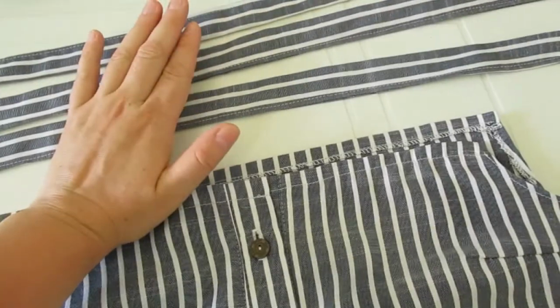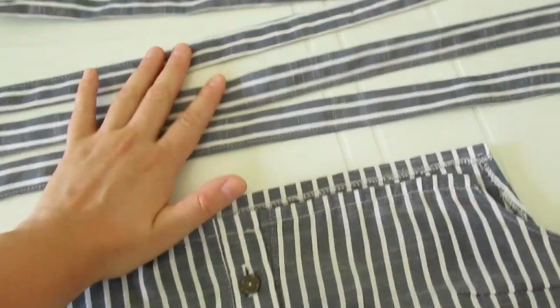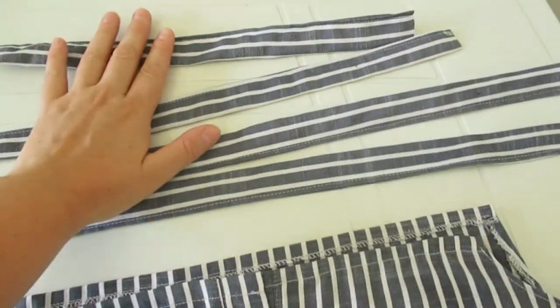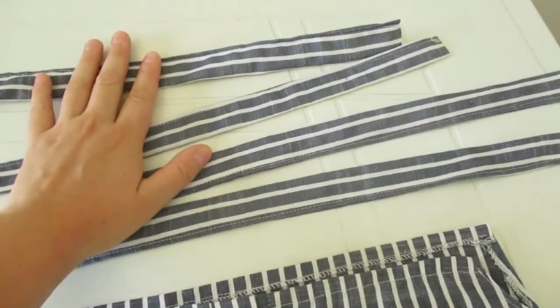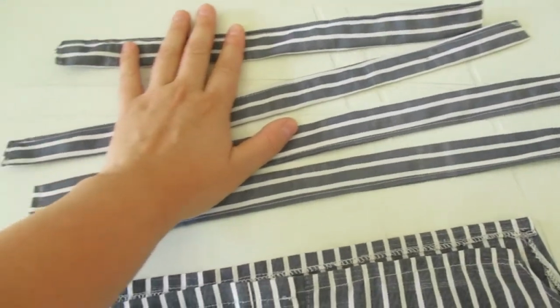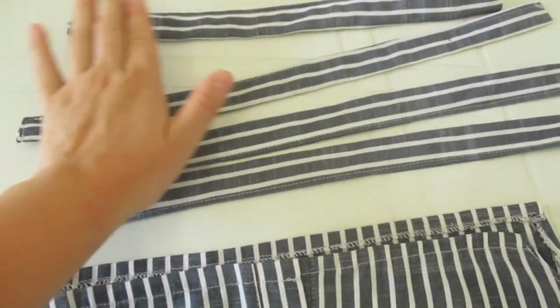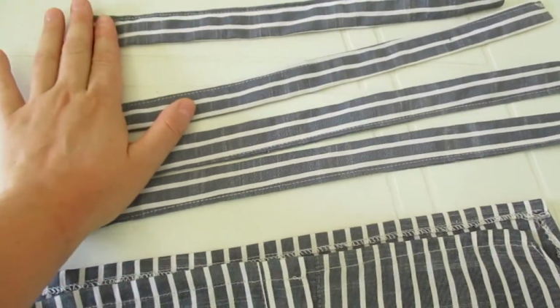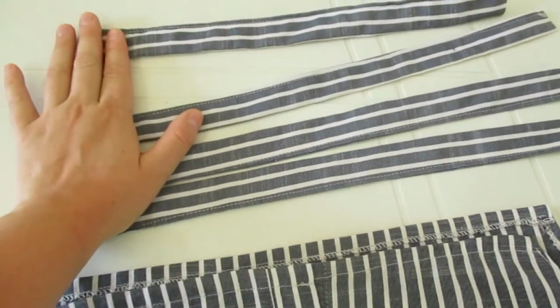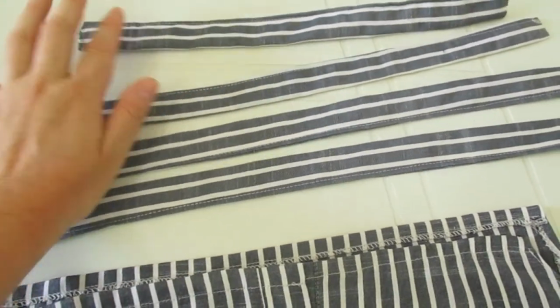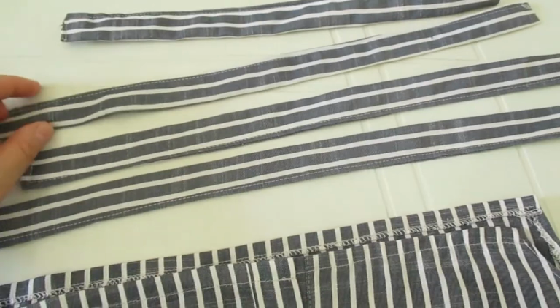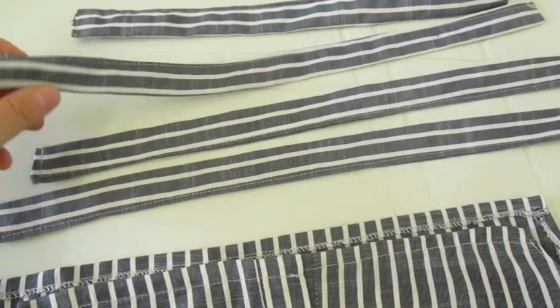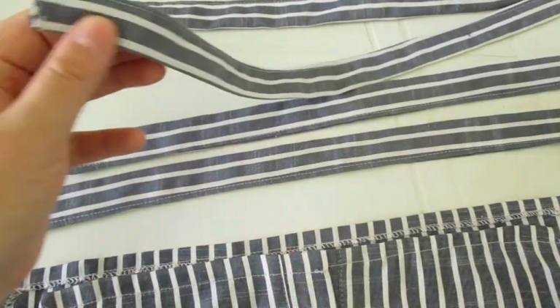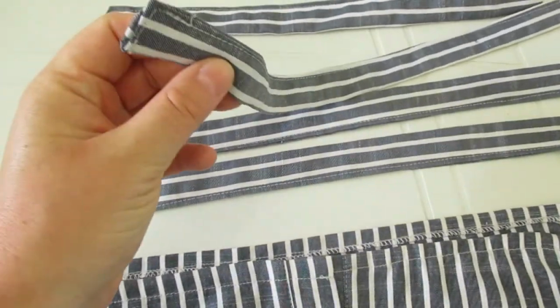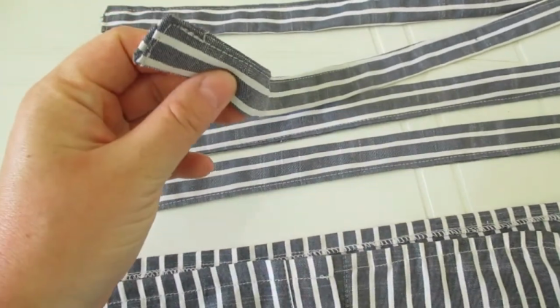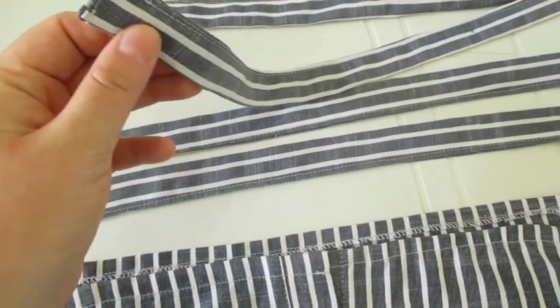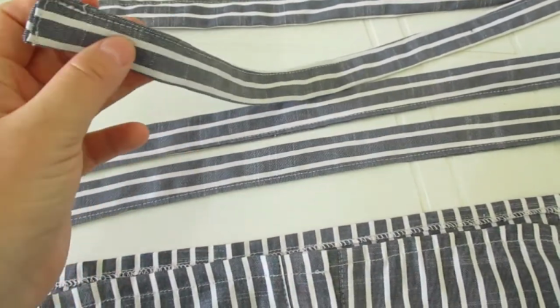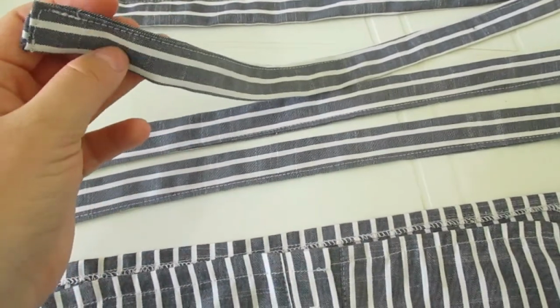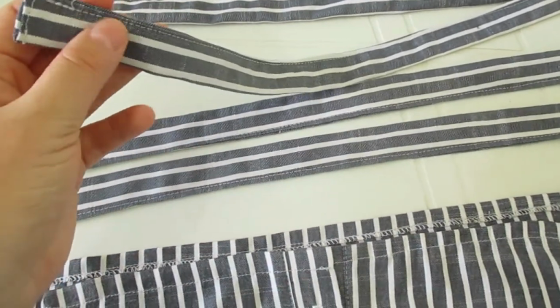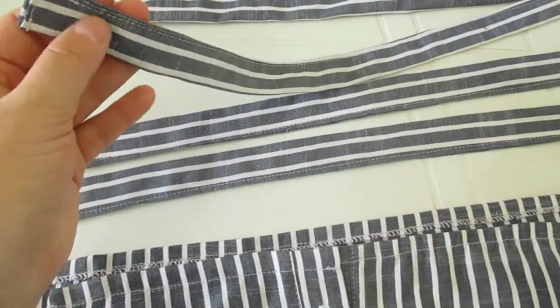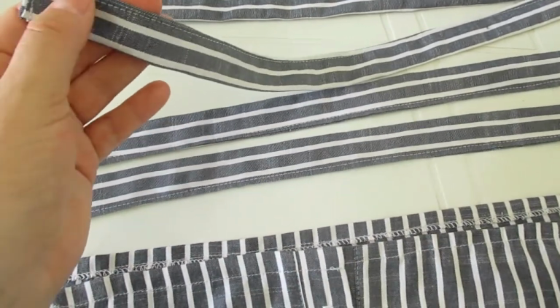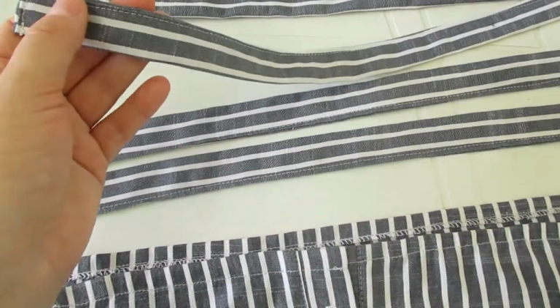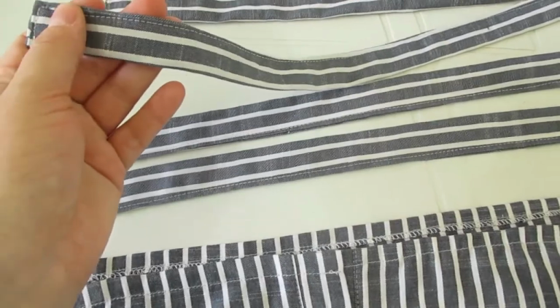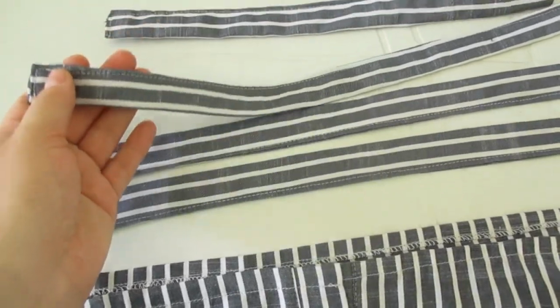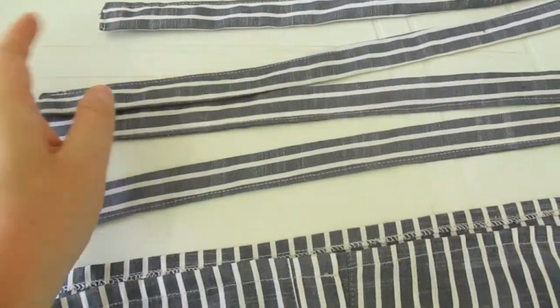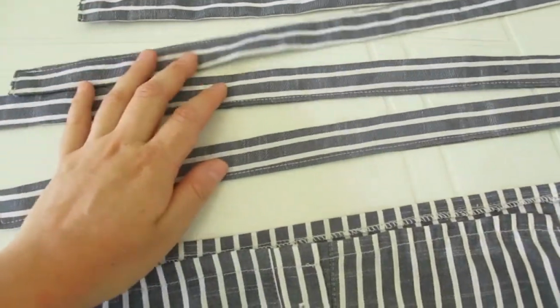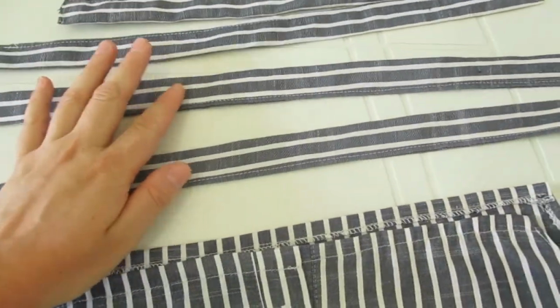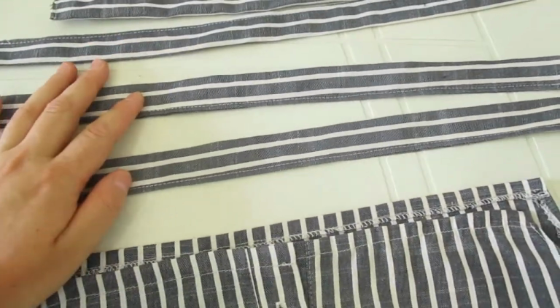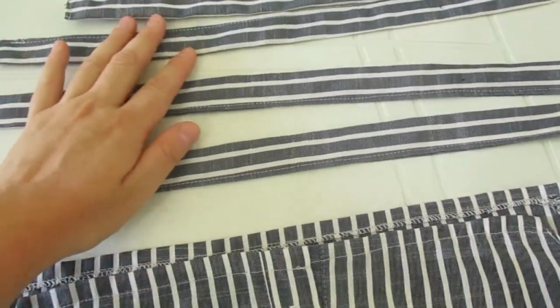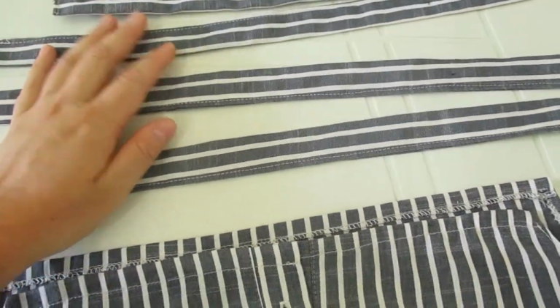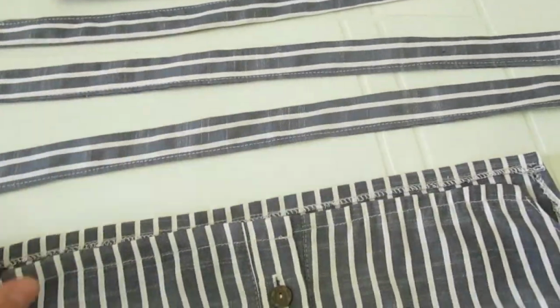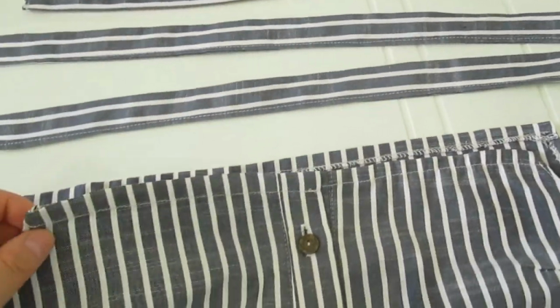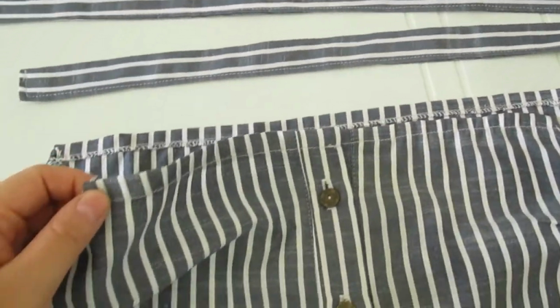Теперь из другого рукава я выкроила вот такие четыре полосочки. Я их сшила между собой — швы закладывала вовнутрь и настрачивала отделочную строчку. И теперь я их буду вот сюда пришивать.